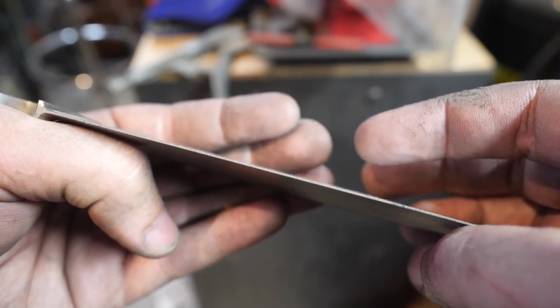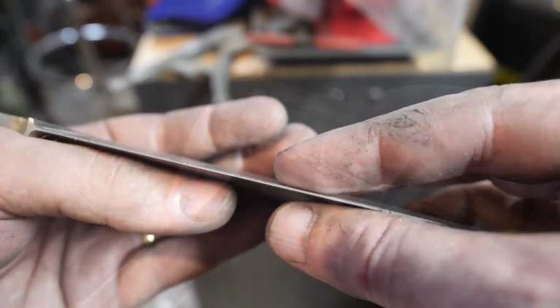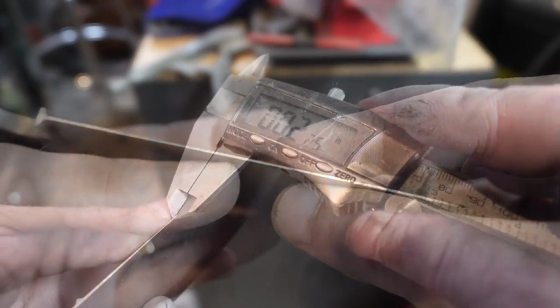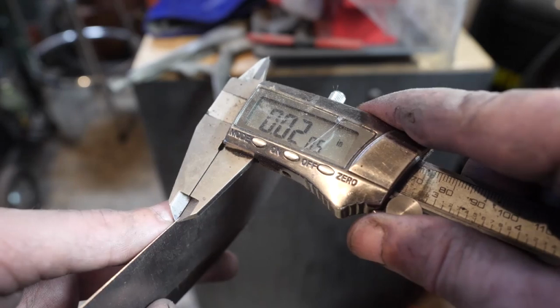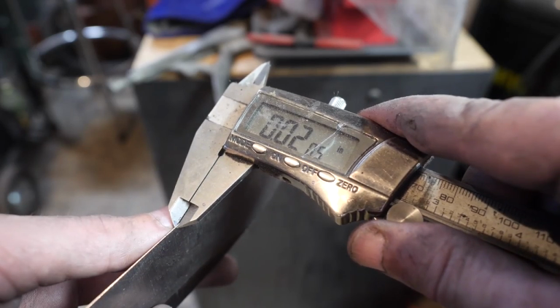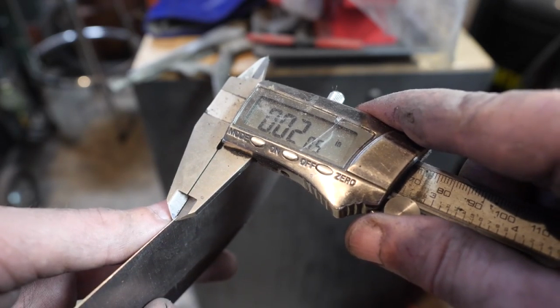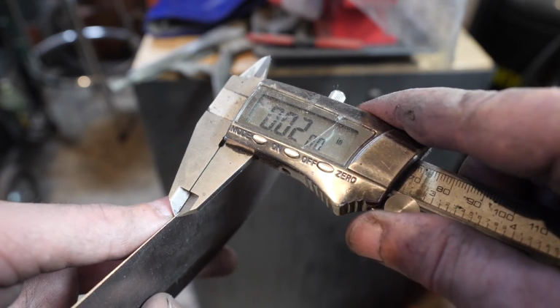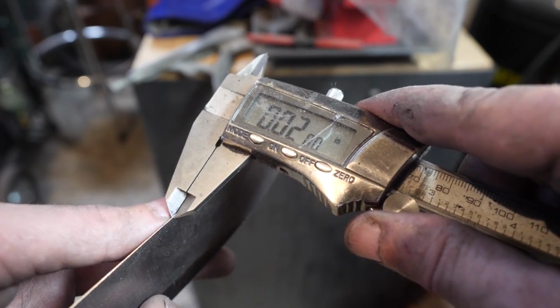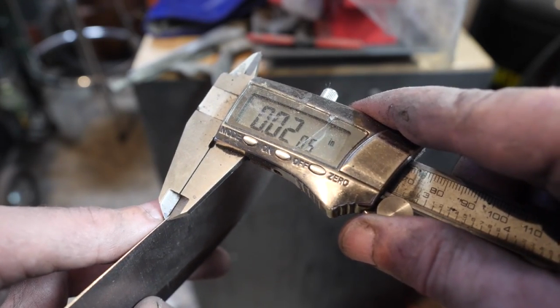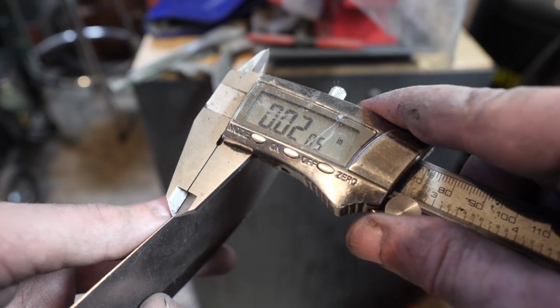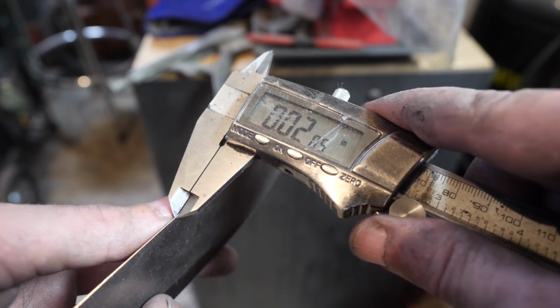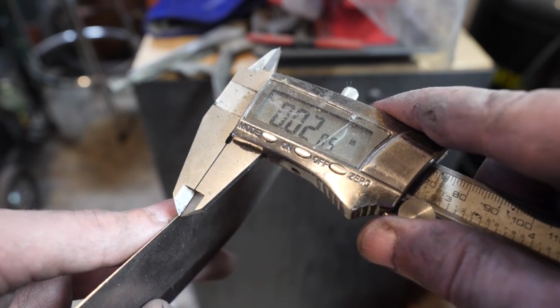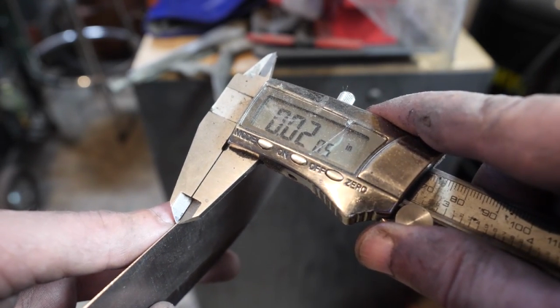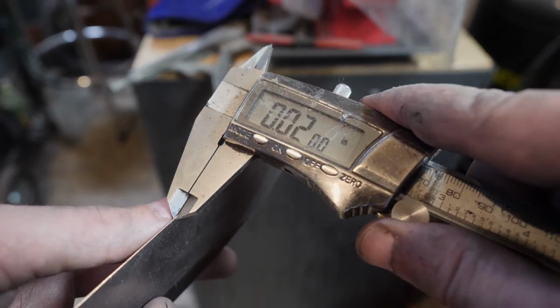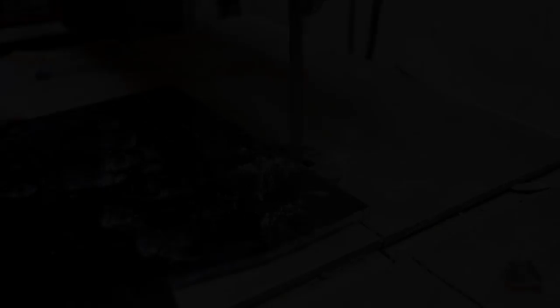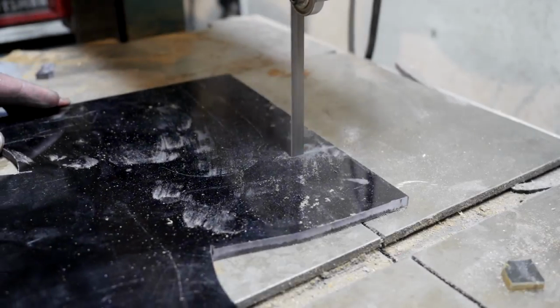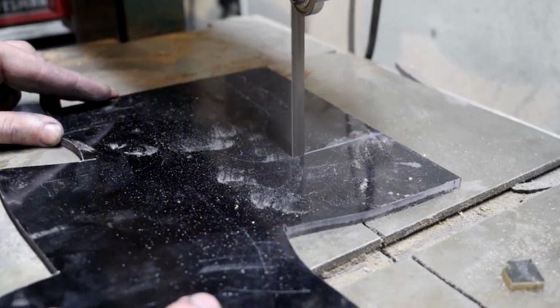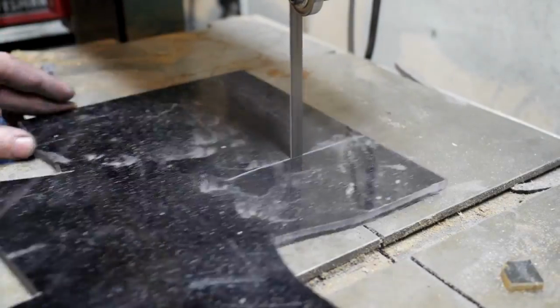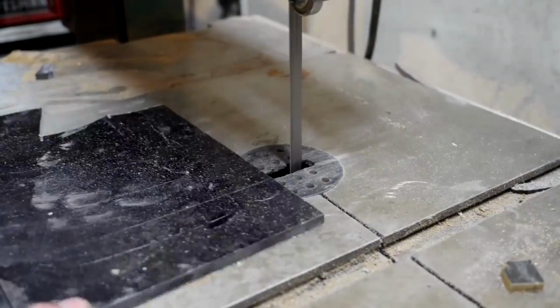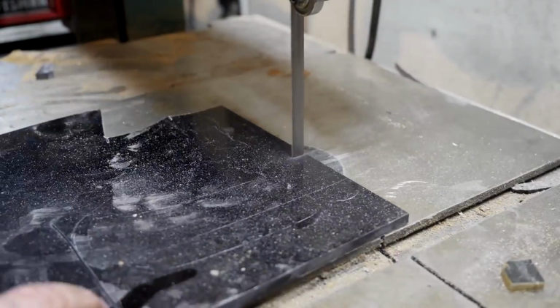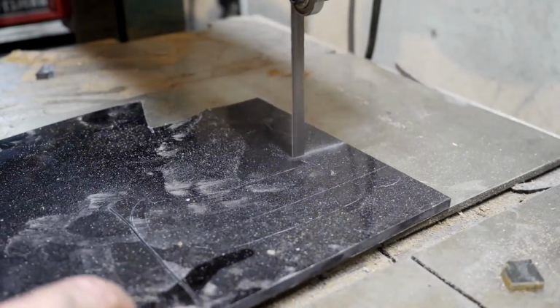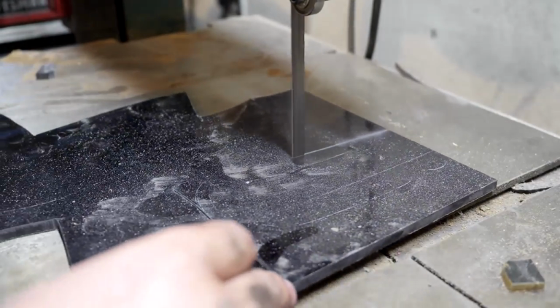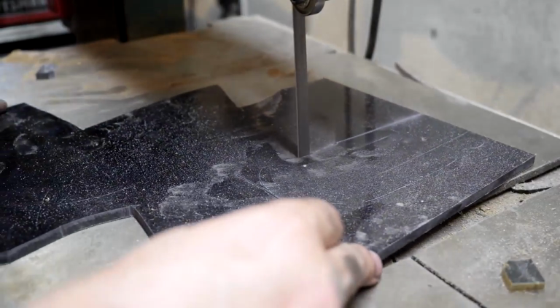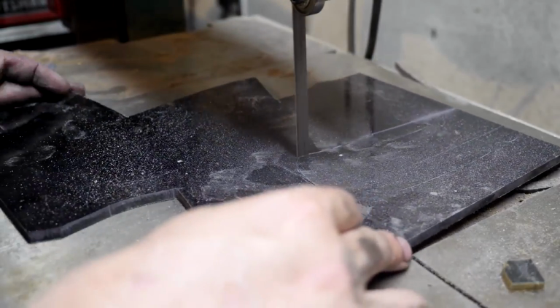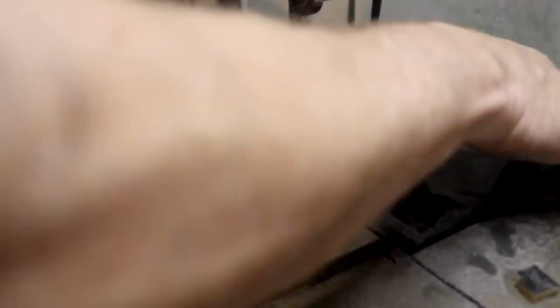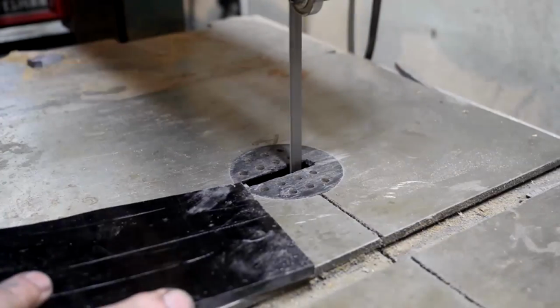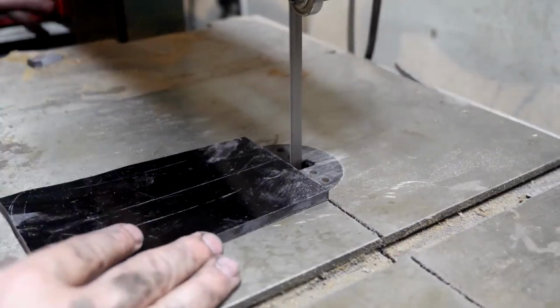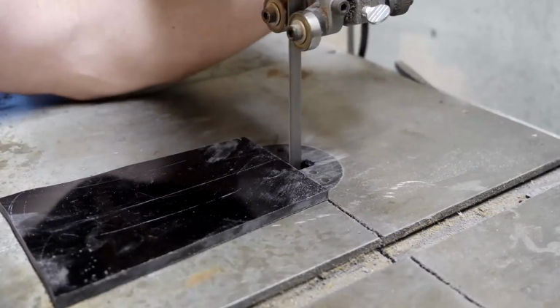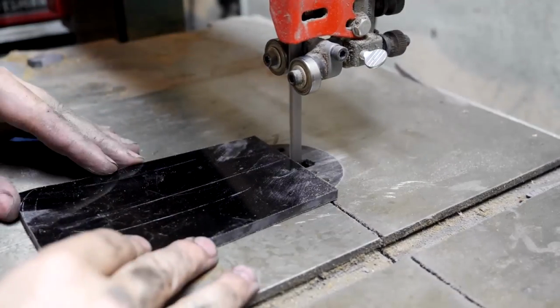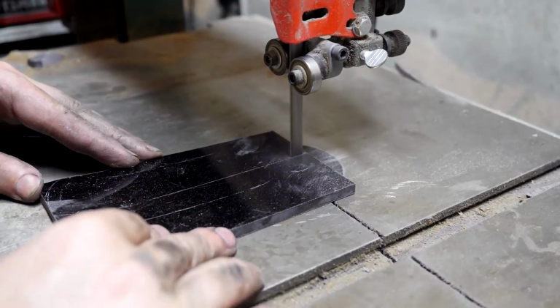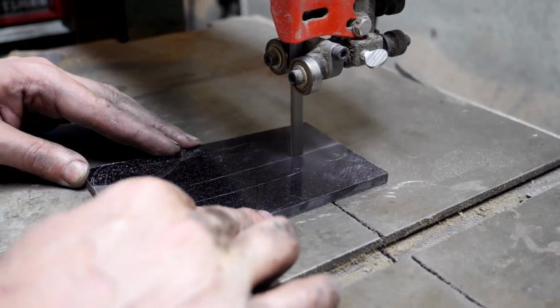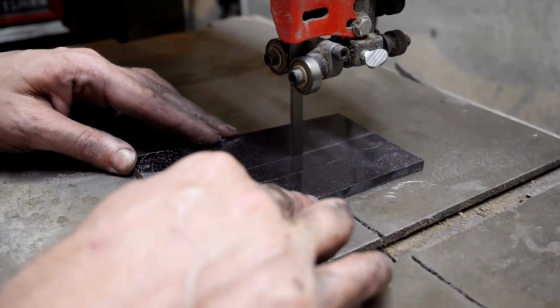Our edge is coming down to about 20 thousandths before sharpening. This is a bit thinner than you'd want for most choppers, so we're sacrificing some strength for slicing ability. It's still about 10 thousandths wider than a typical chef knife at the edge.